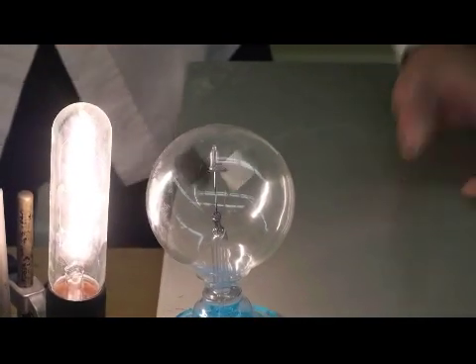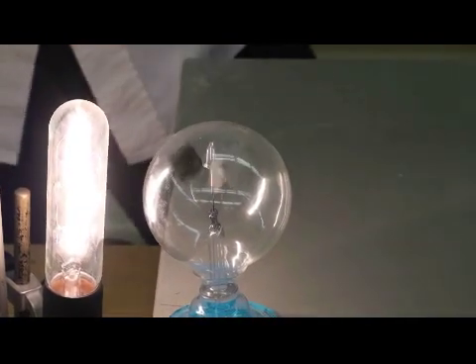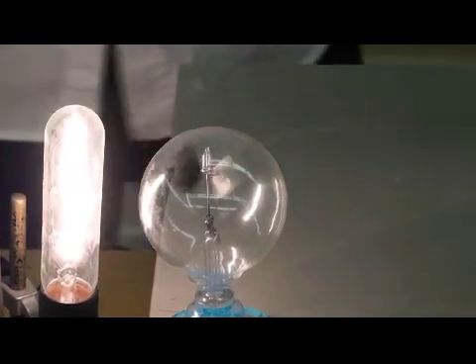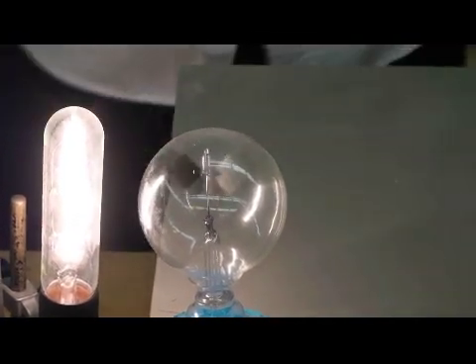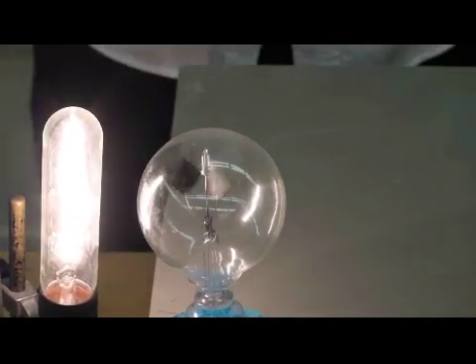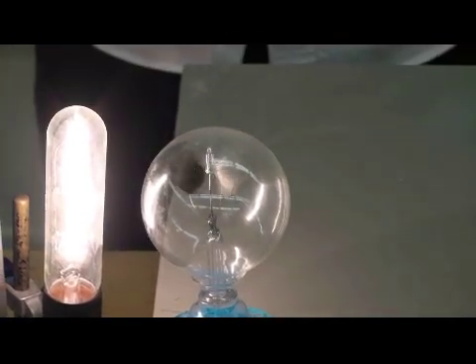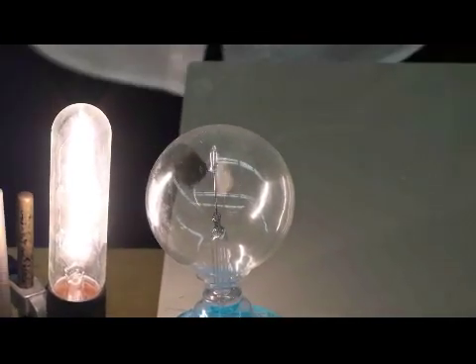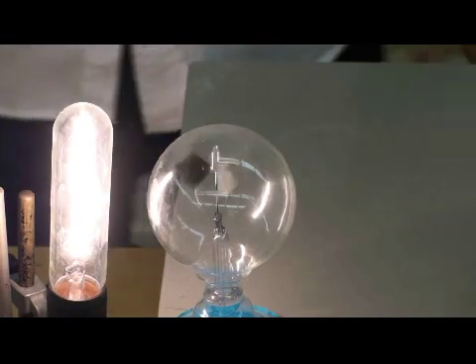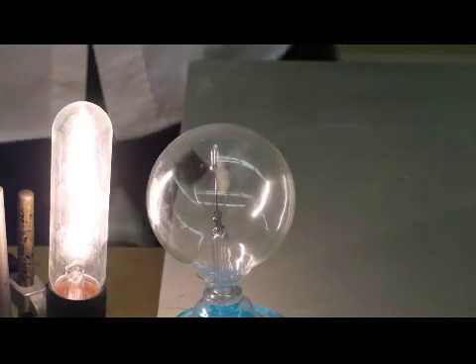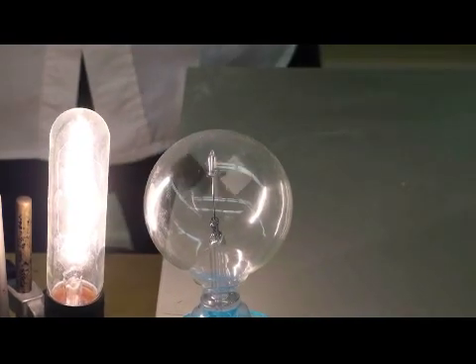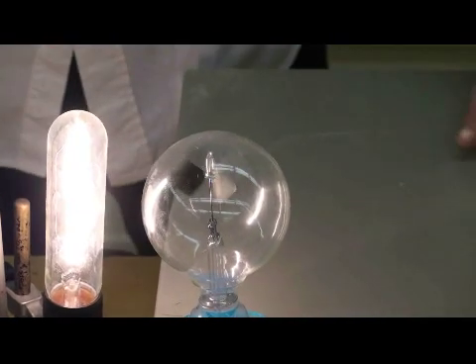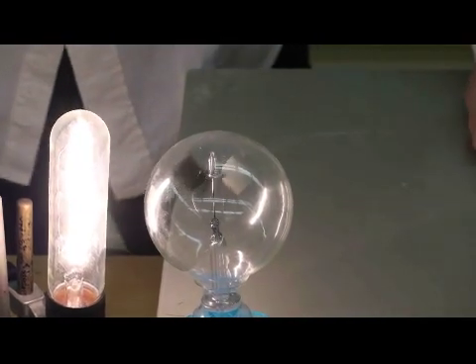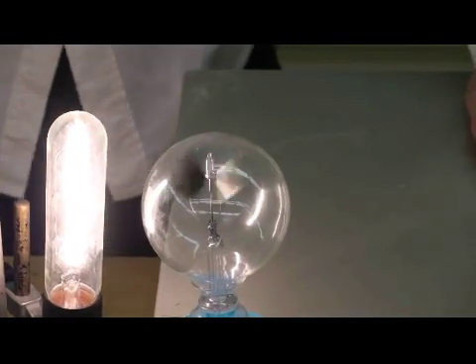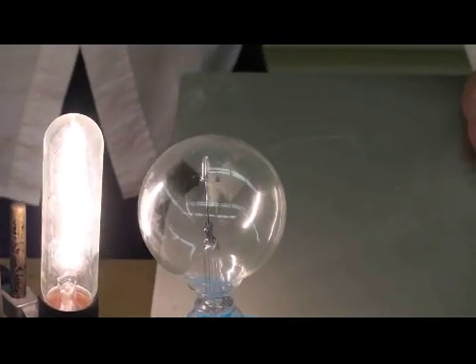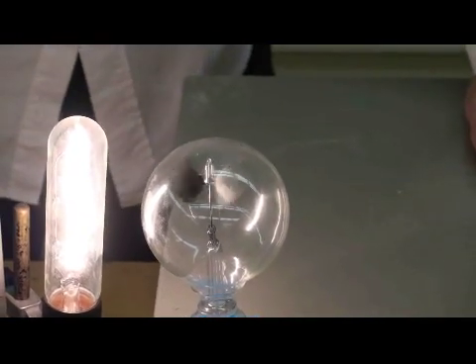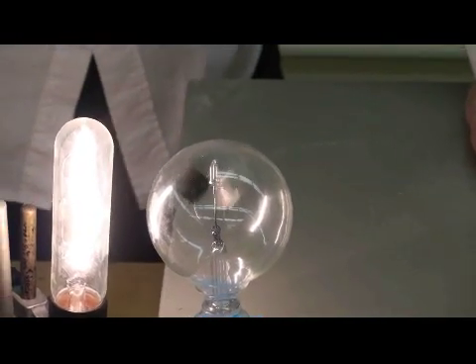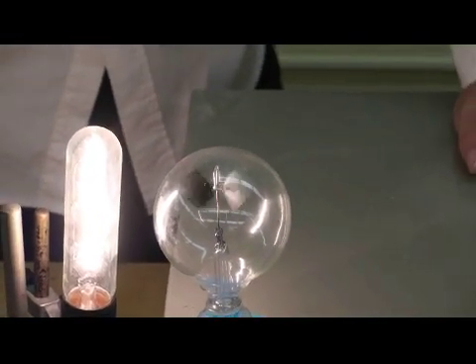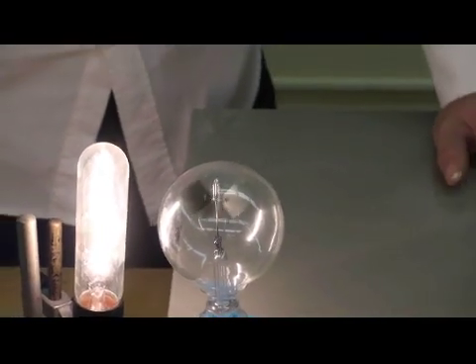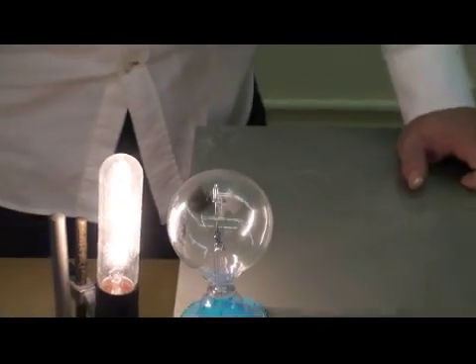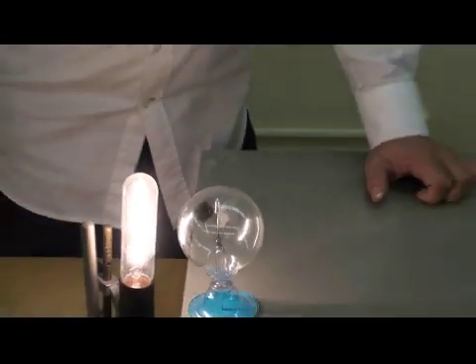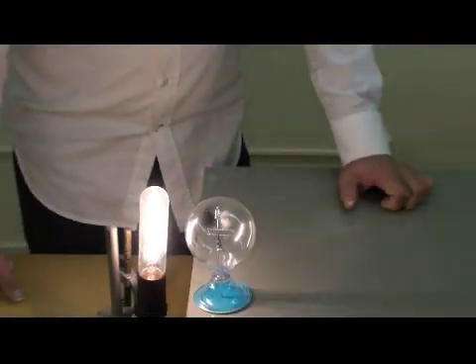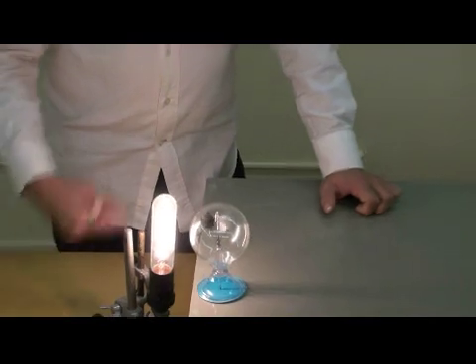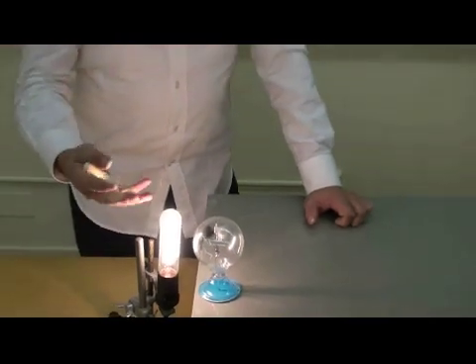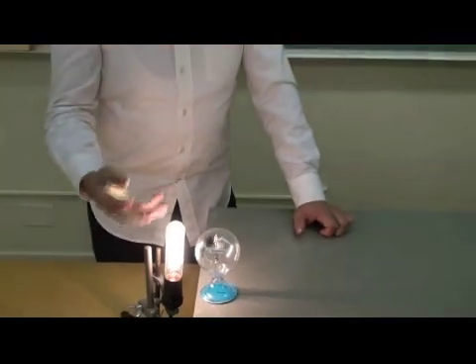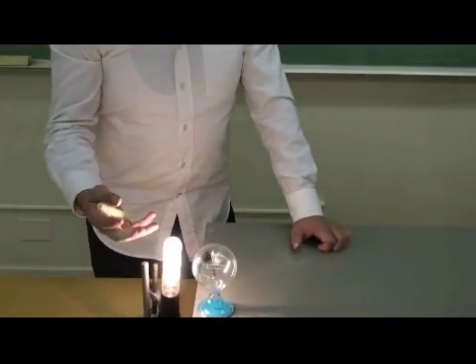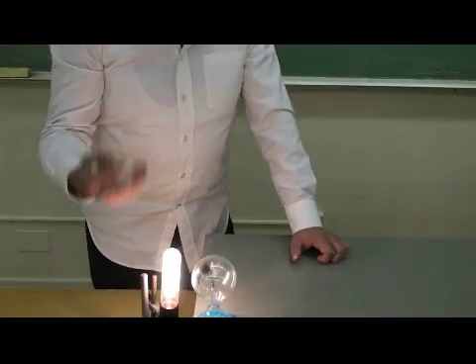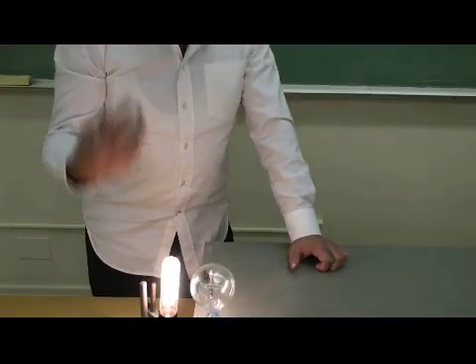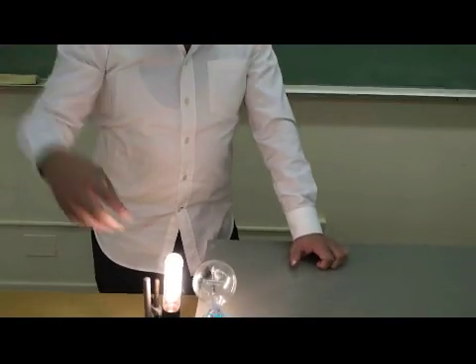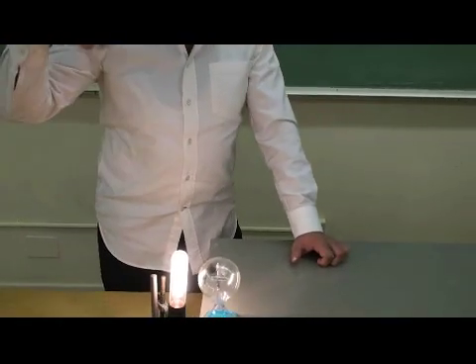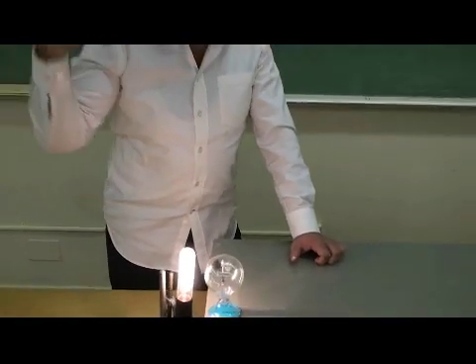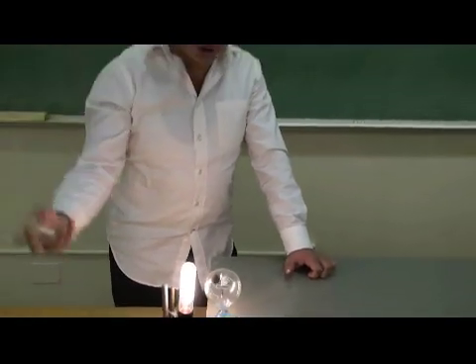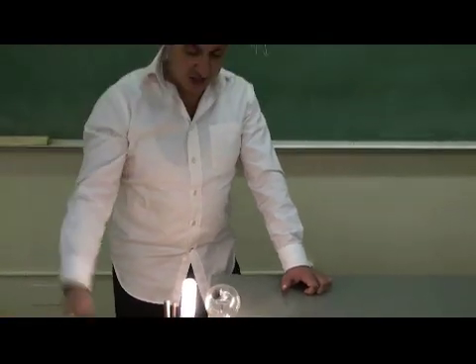What a mechanism this is — very exciting. If we could utilize this one day to run motors and machines using the energy of a light bulb or the sun.